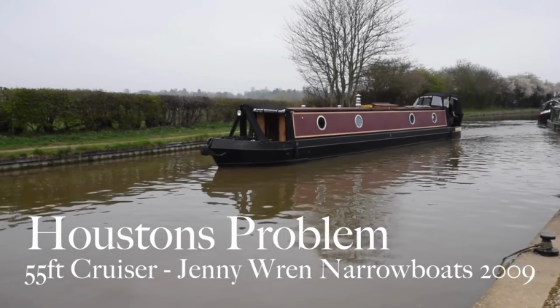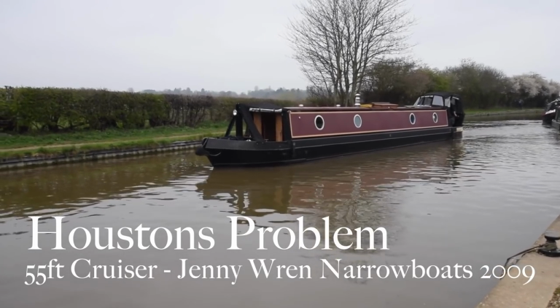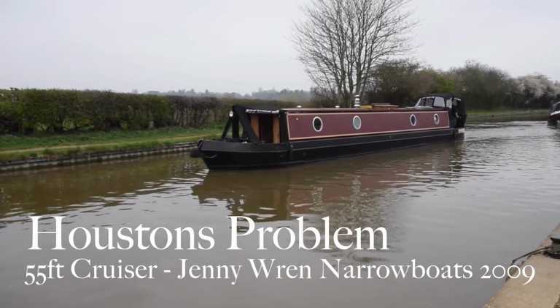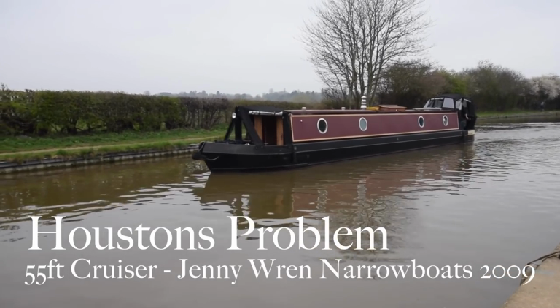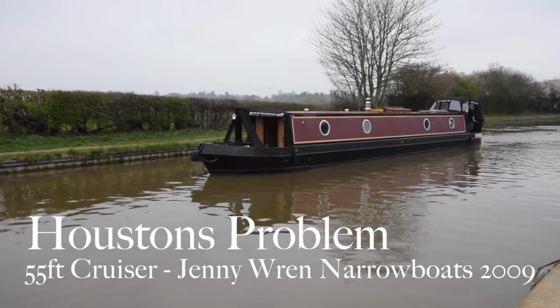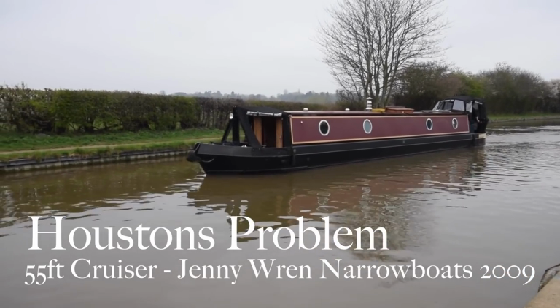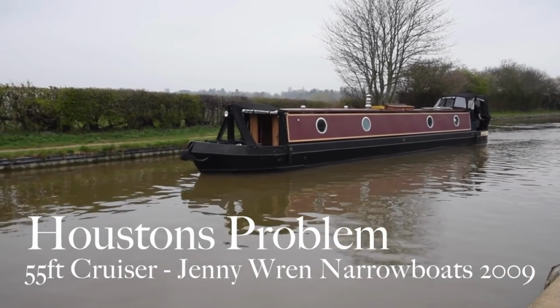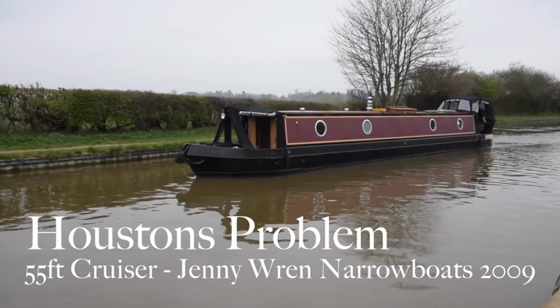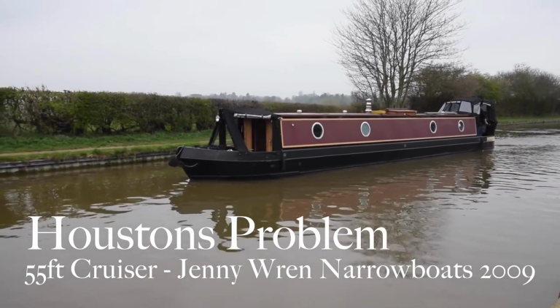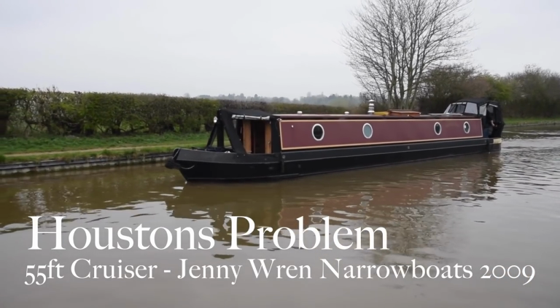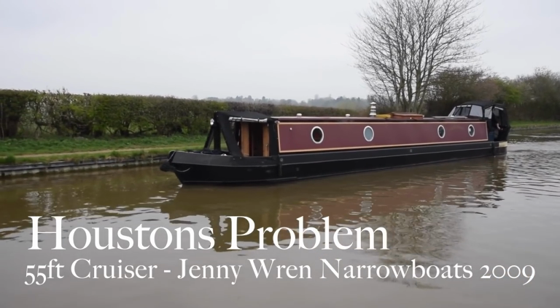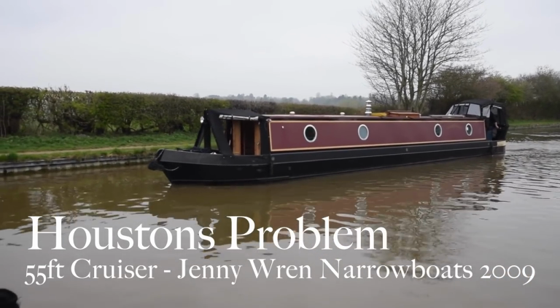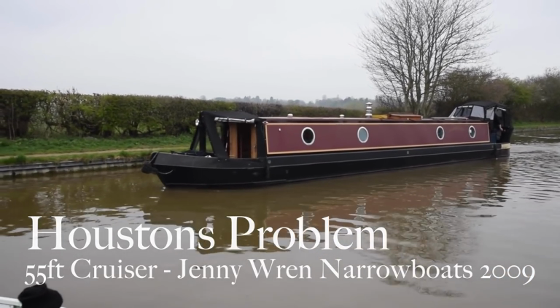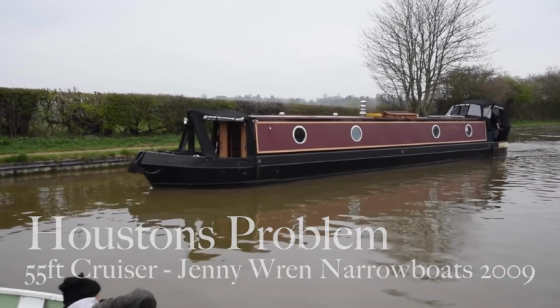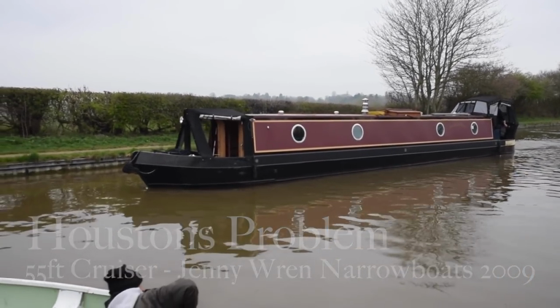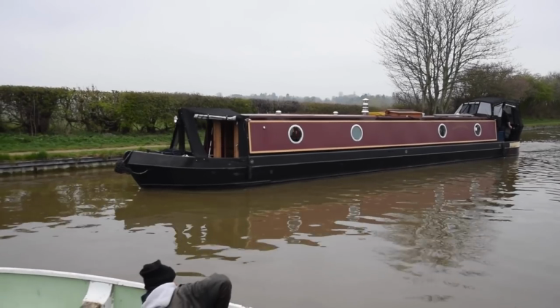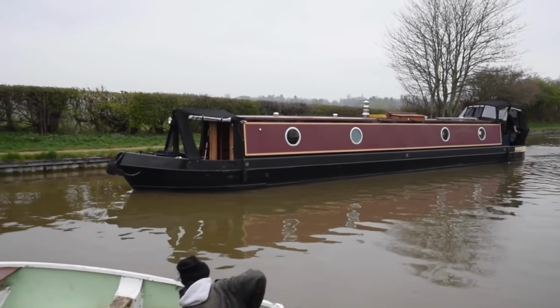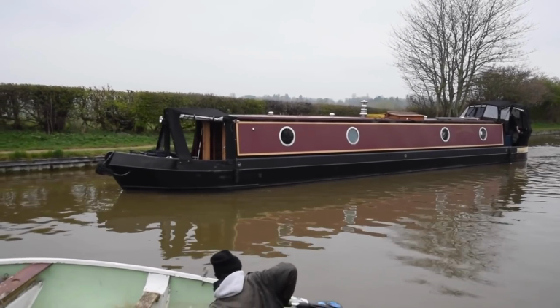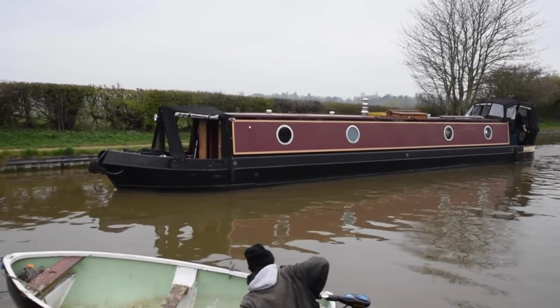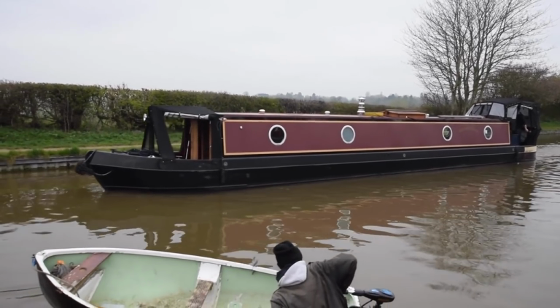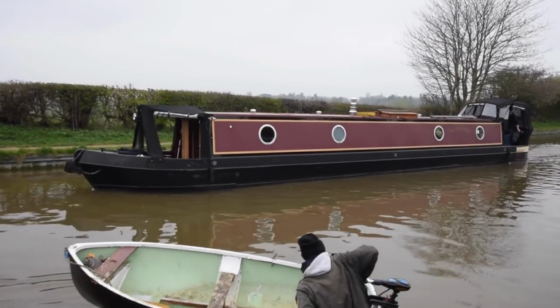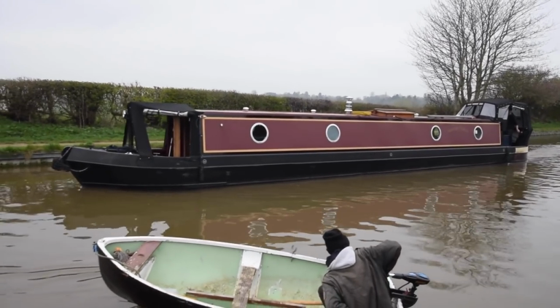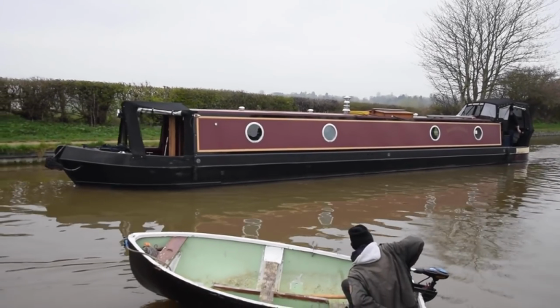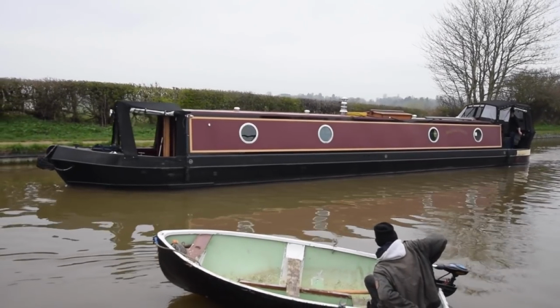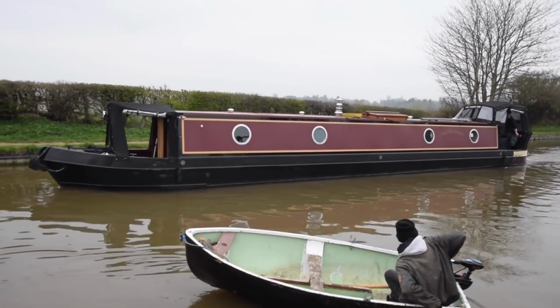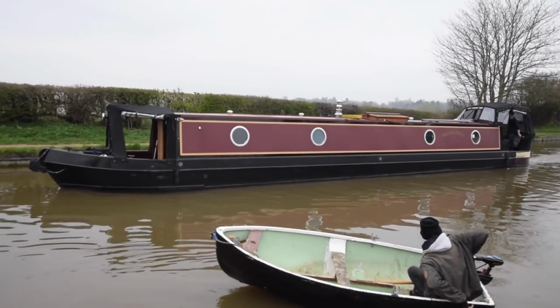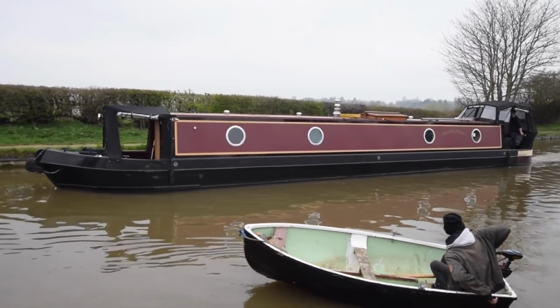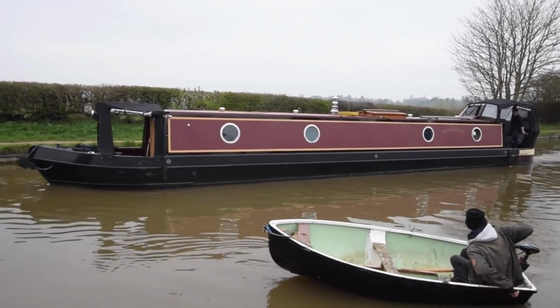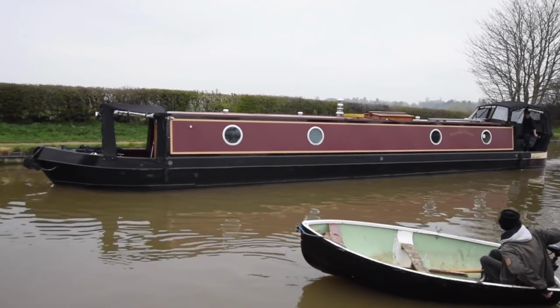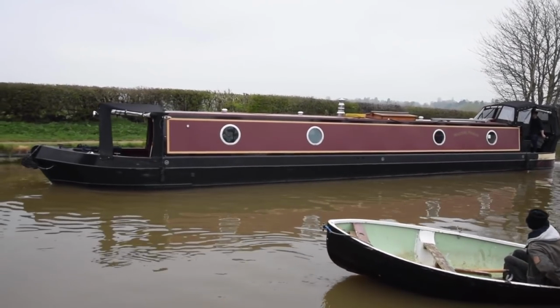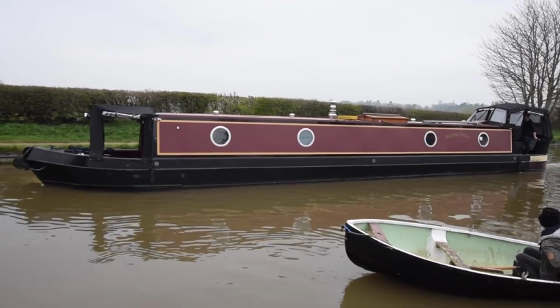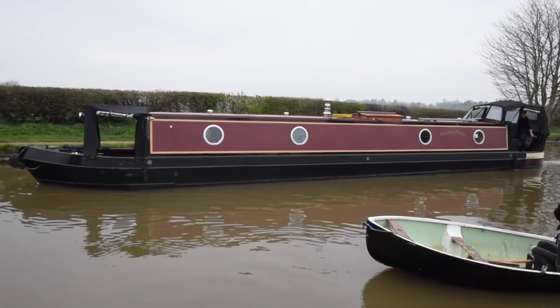It's slowly picking up here at Stowhill and here comes another one of our new boats. She's called Houston's Problem — you'll have to mind this one. This one's not one of our new boats but in today's market she's probably worth about £20,000.